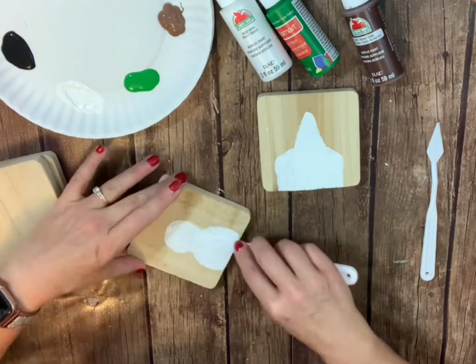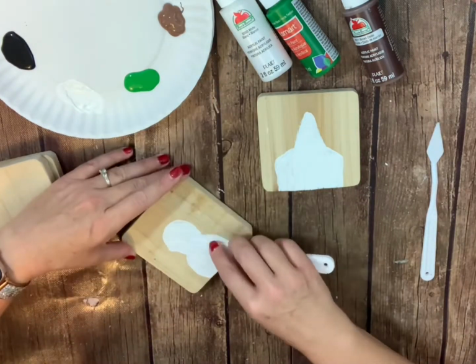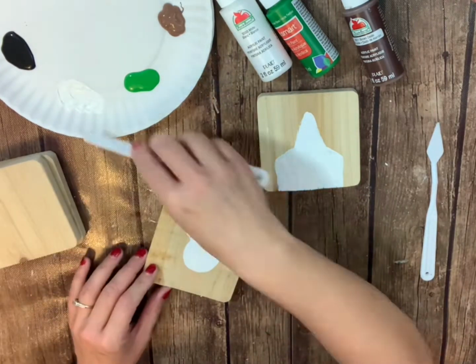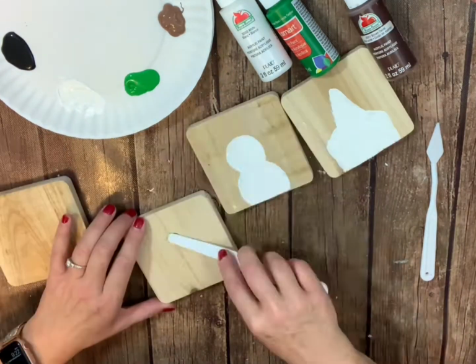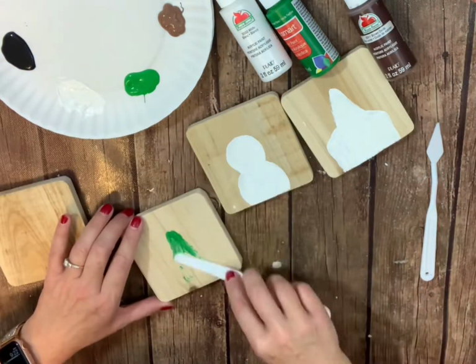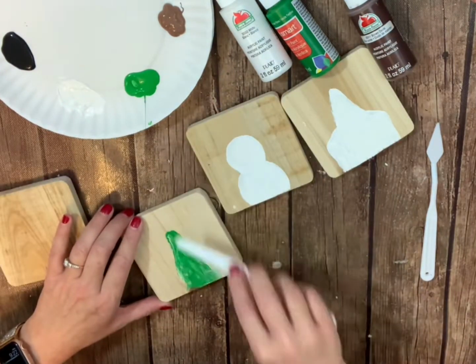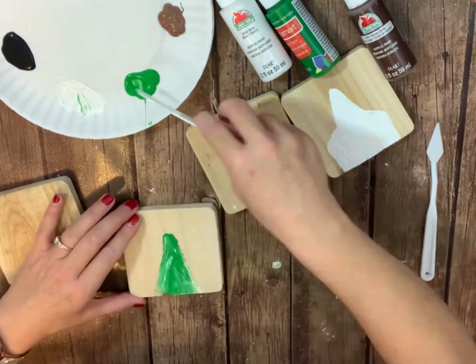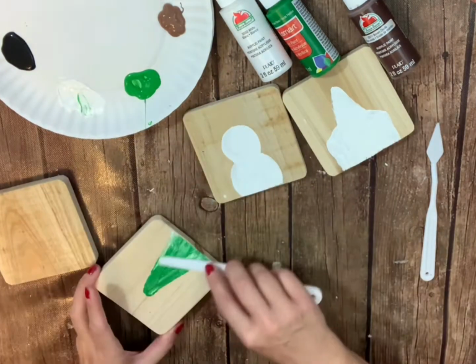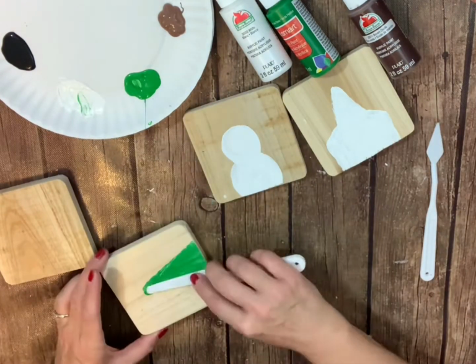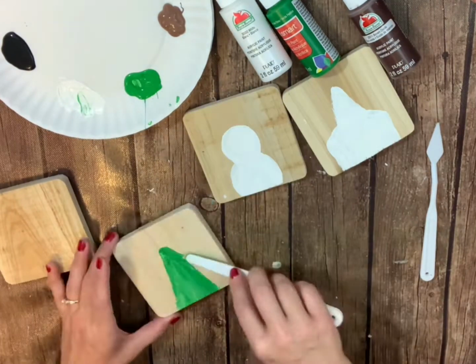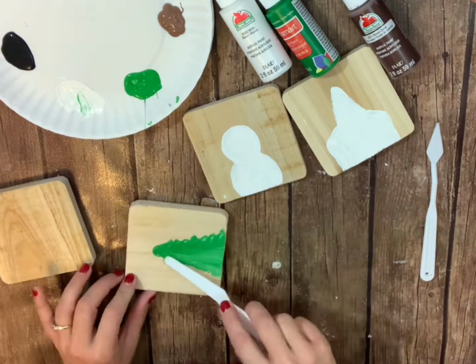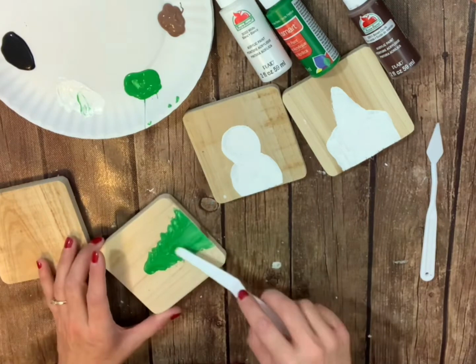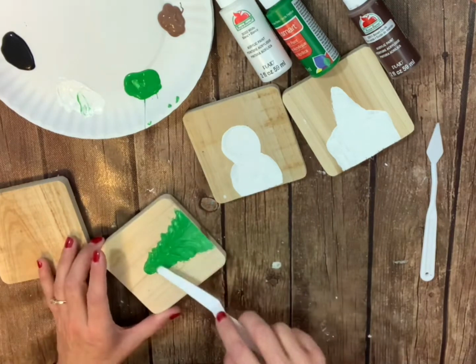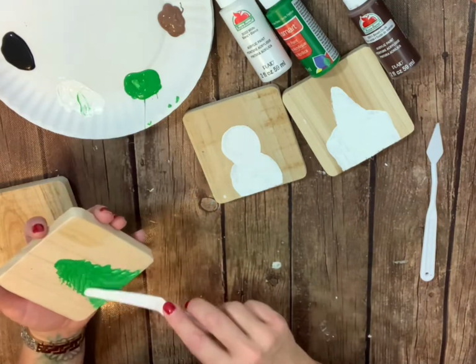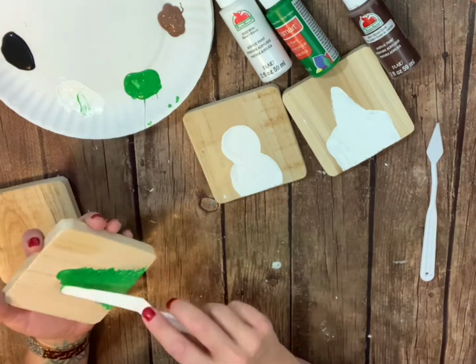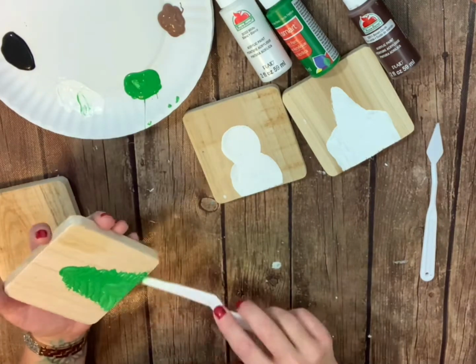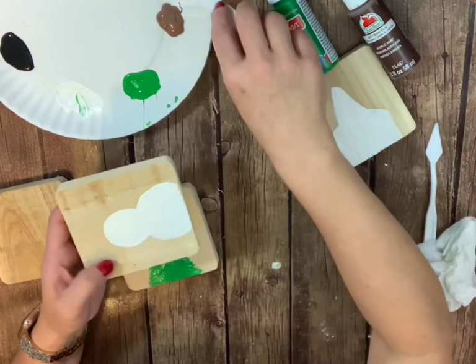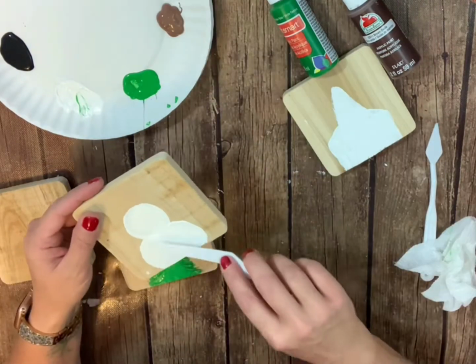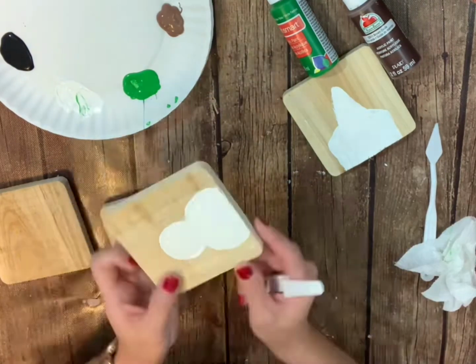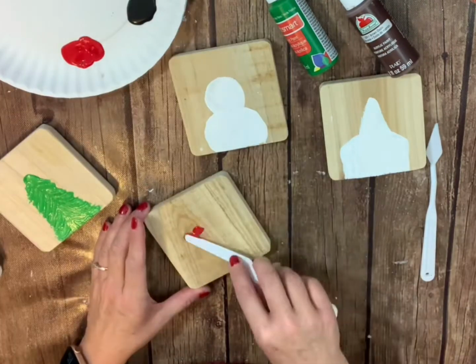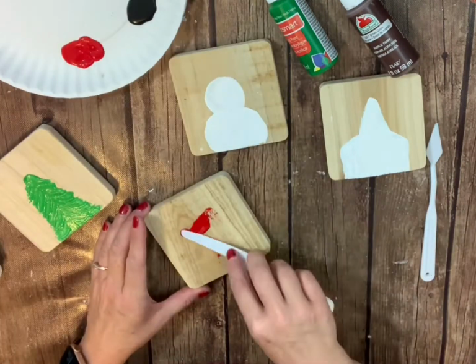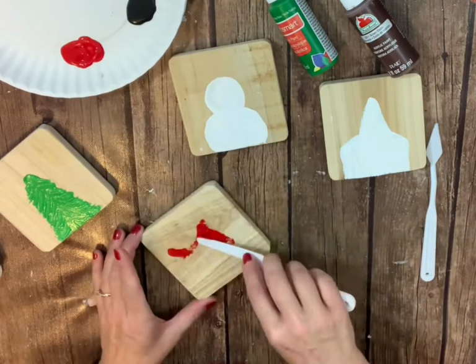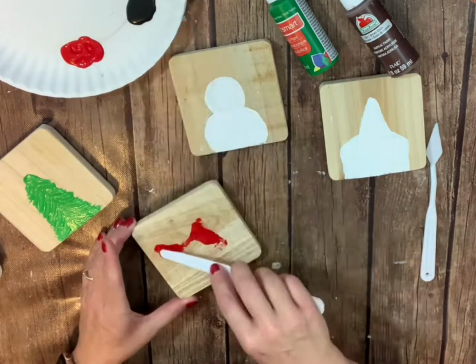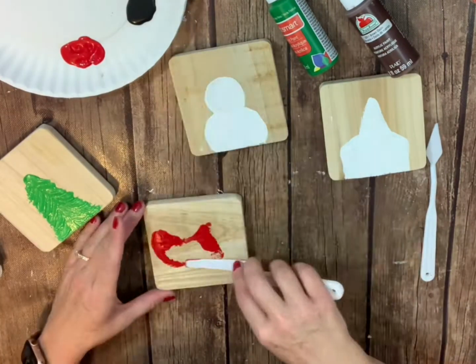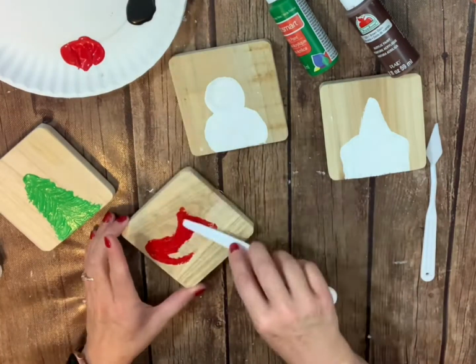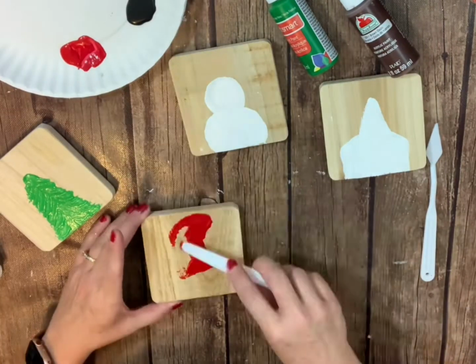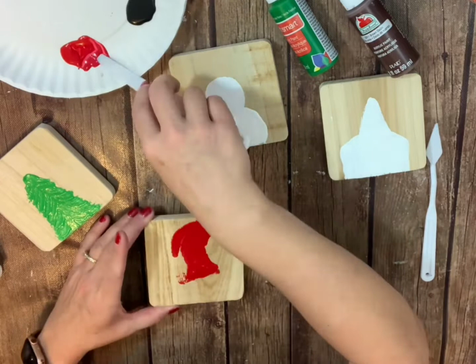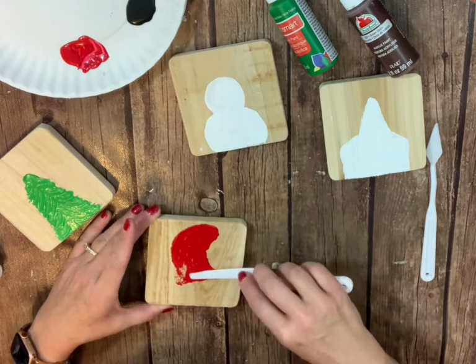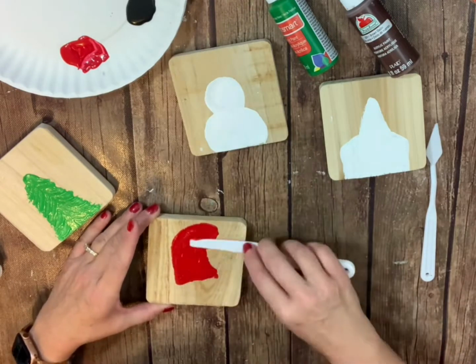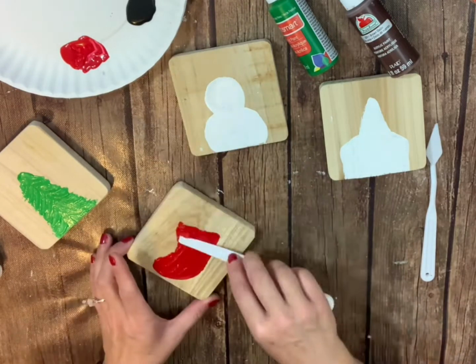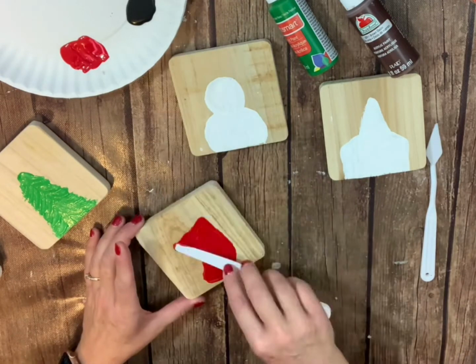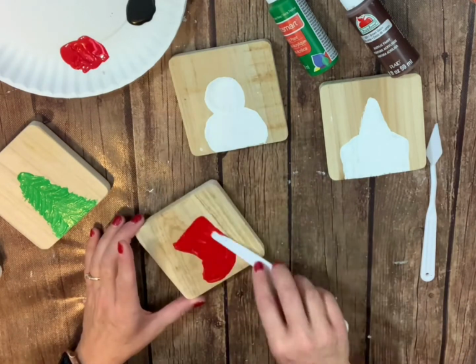One thing that you can do is add some twine or ribbon to these and you can turn them into ornaments, or attach them to the top of gifts — the ideas really are limitless.